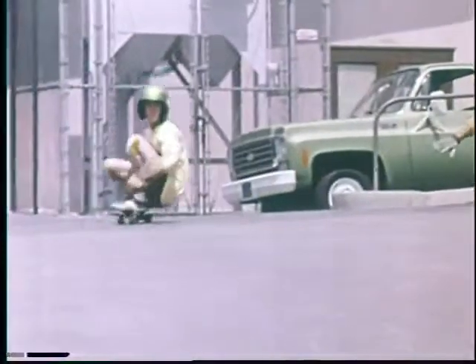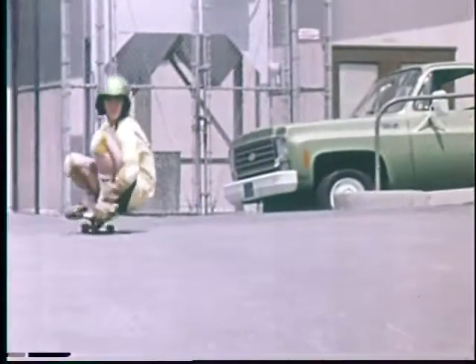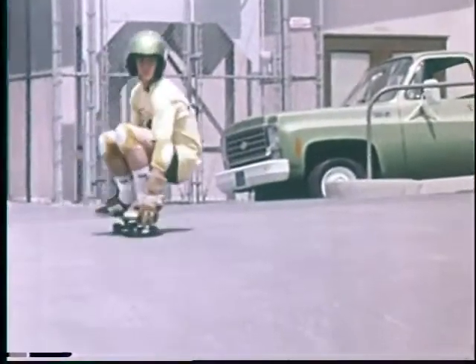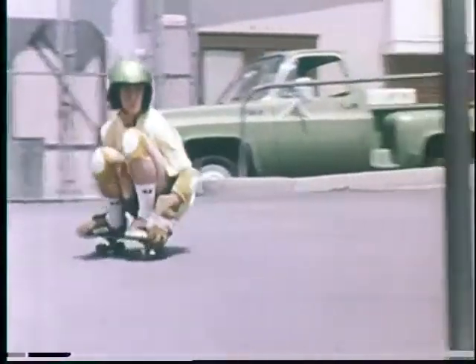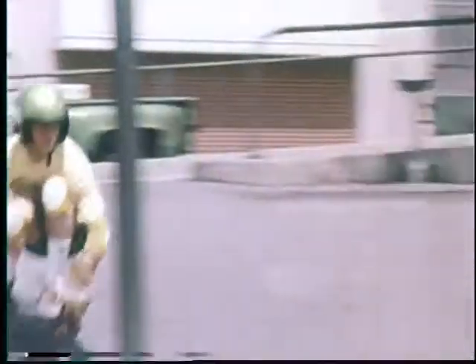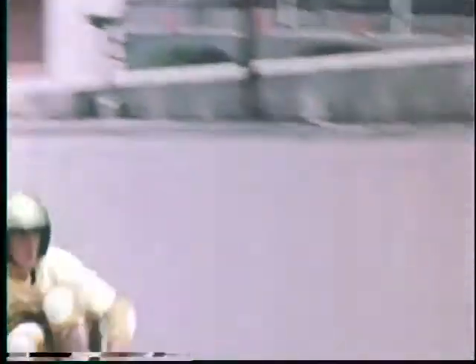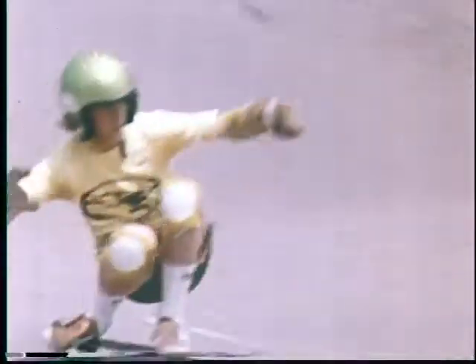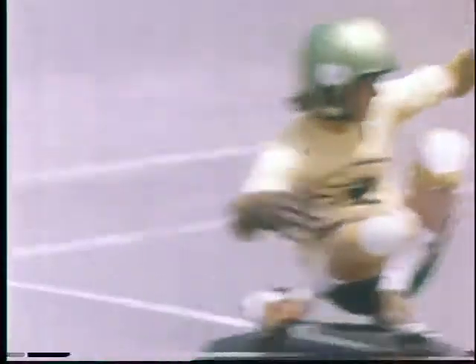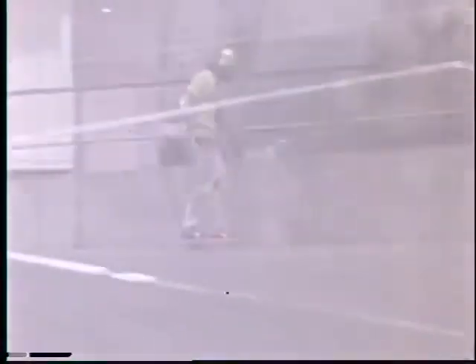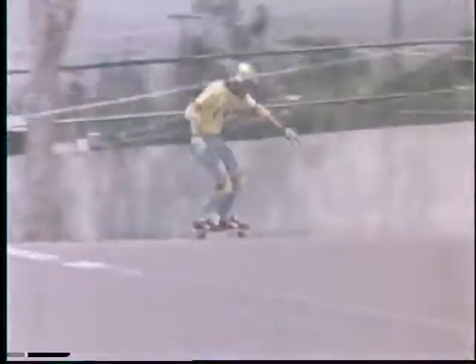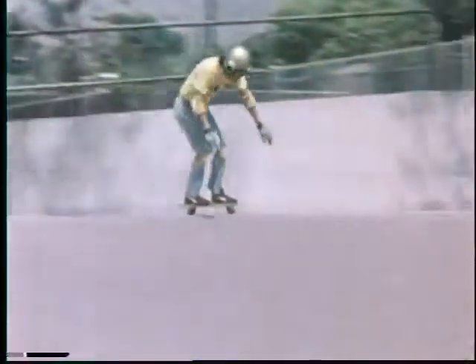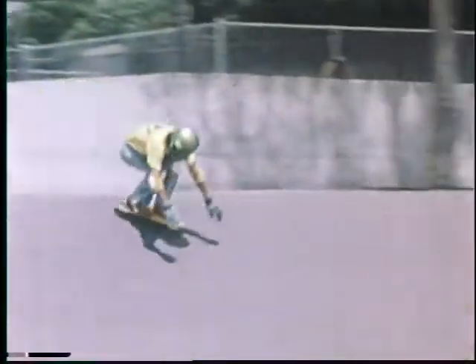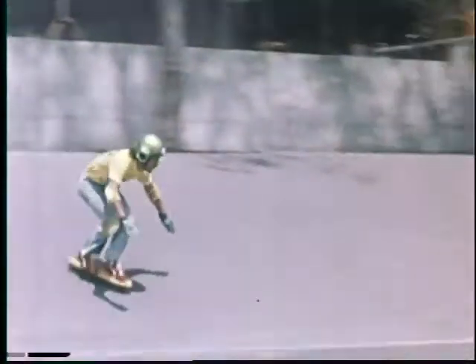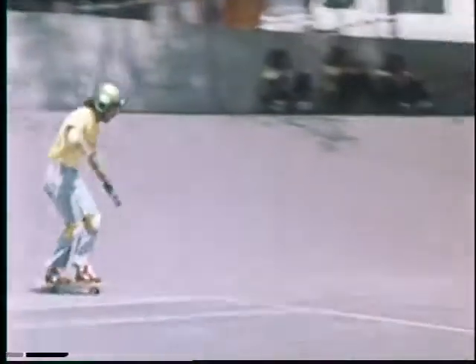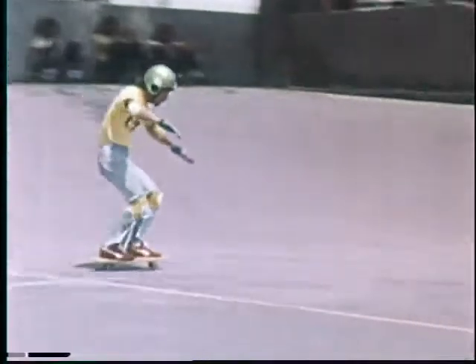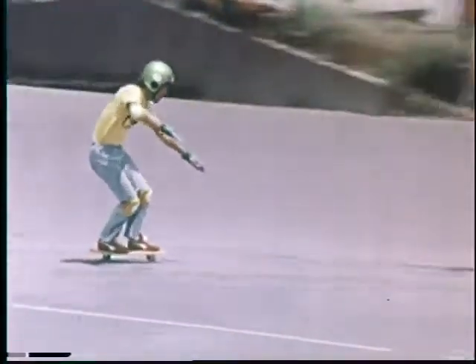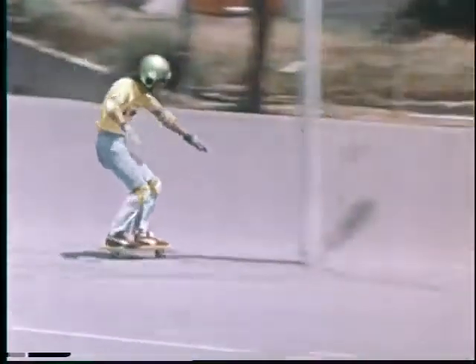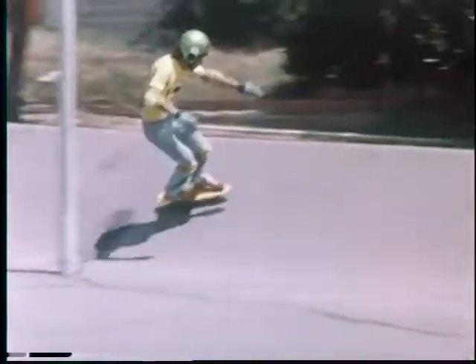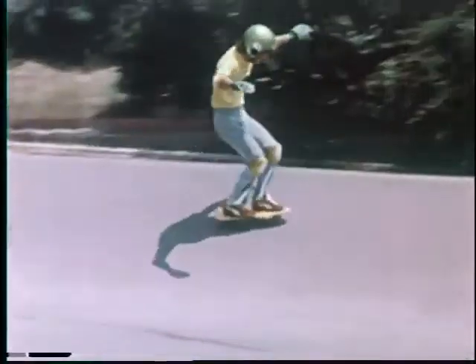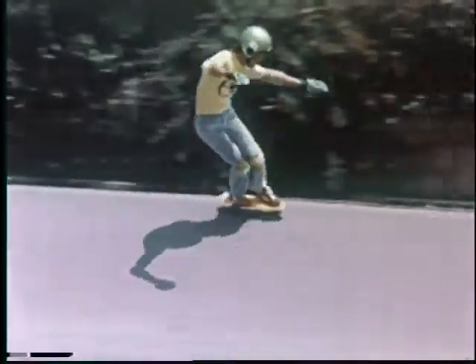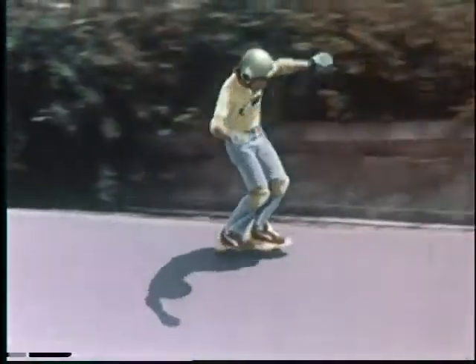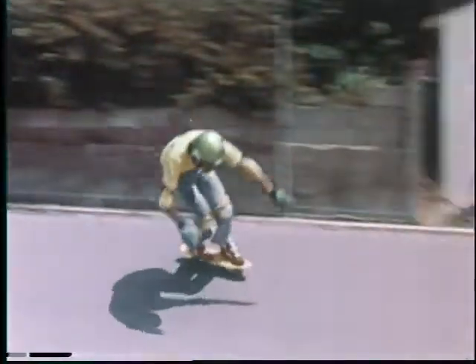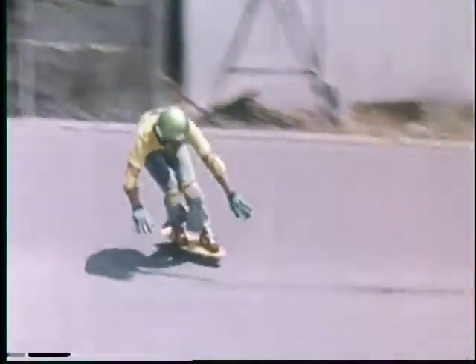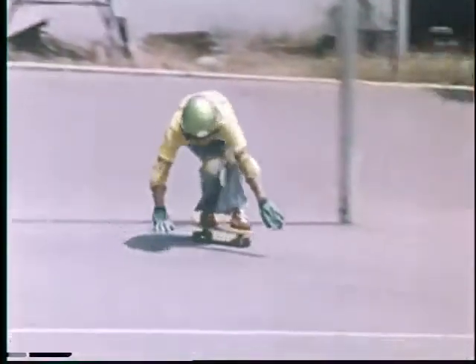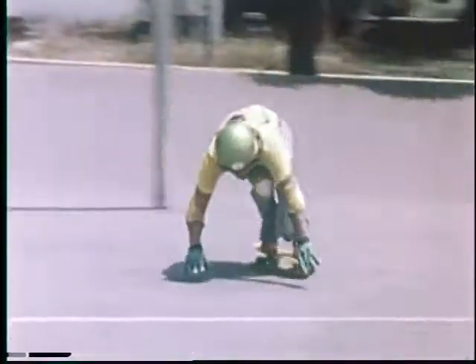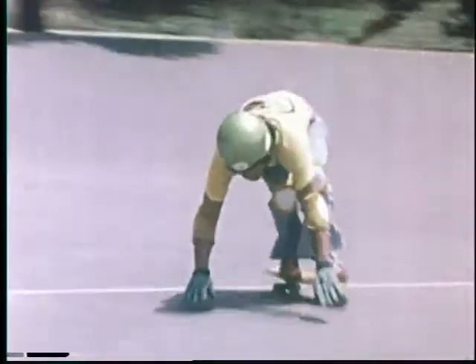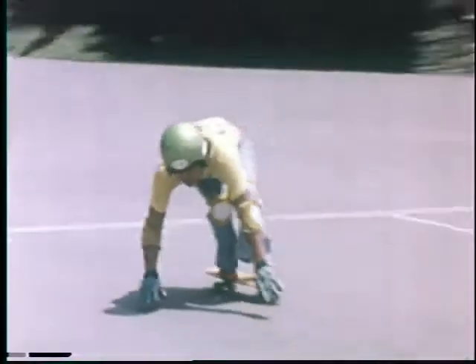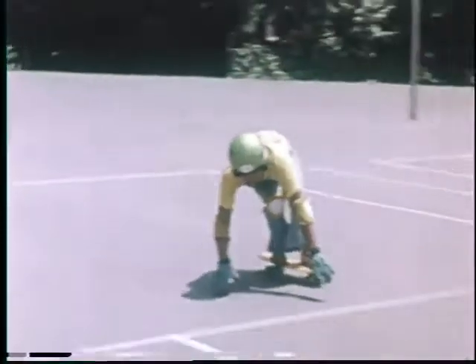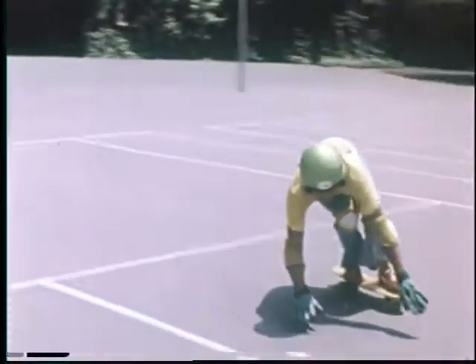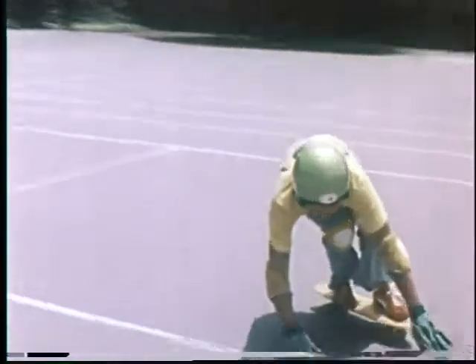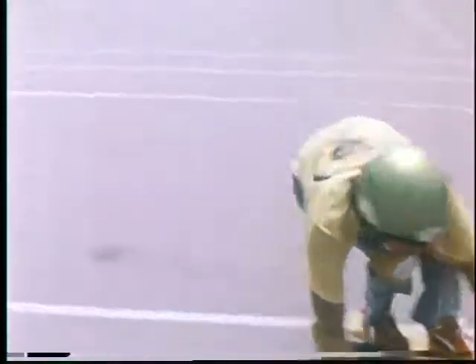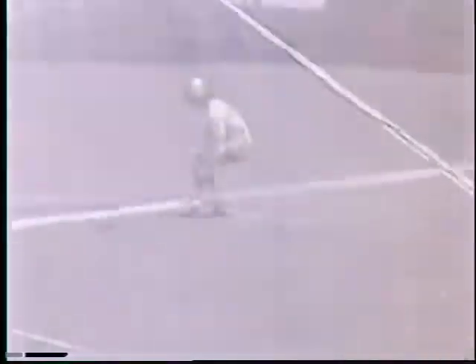Some place like this, where you have banks, you have flatlands, you have downhills. You don't have to worry about the pedestrians, the parking meters, the cars. Now this is fun skateboarding.